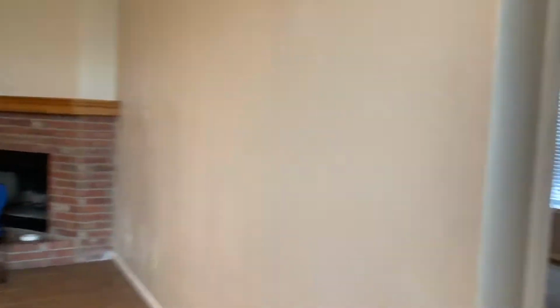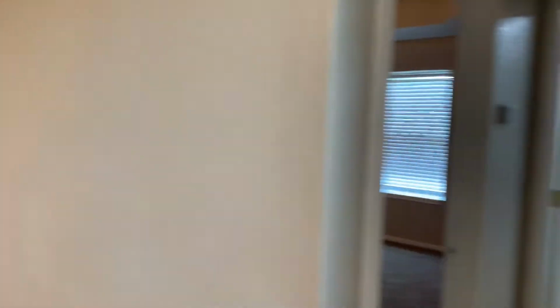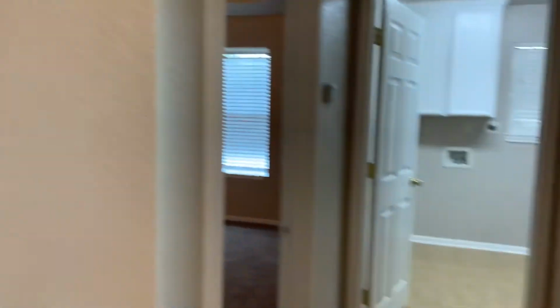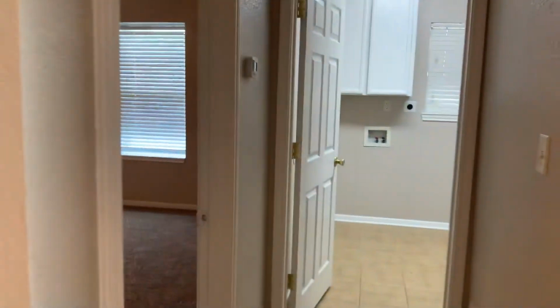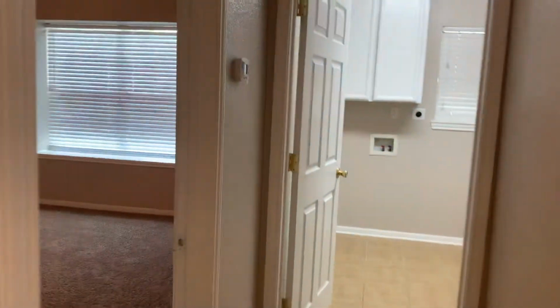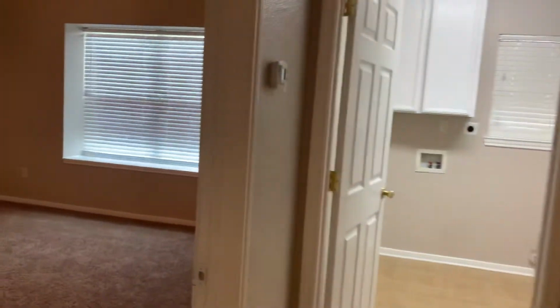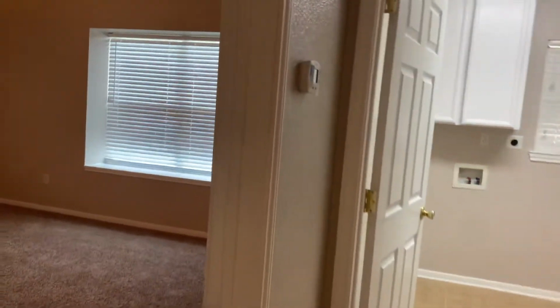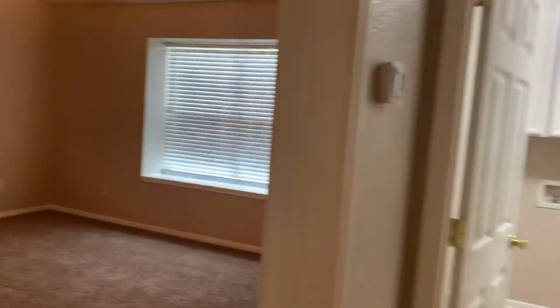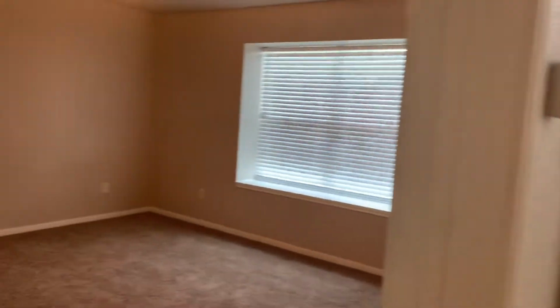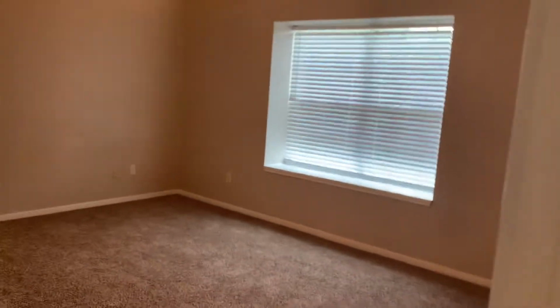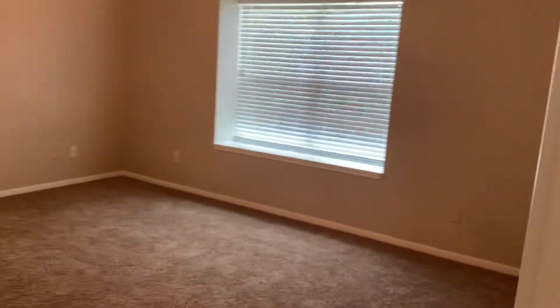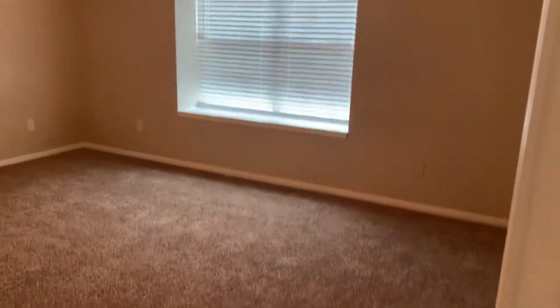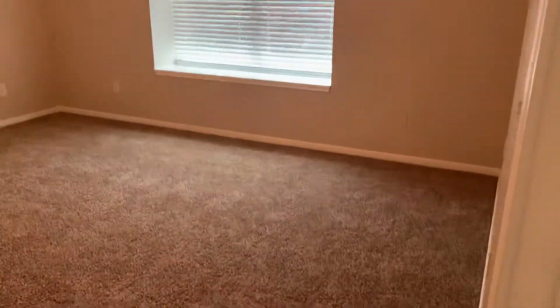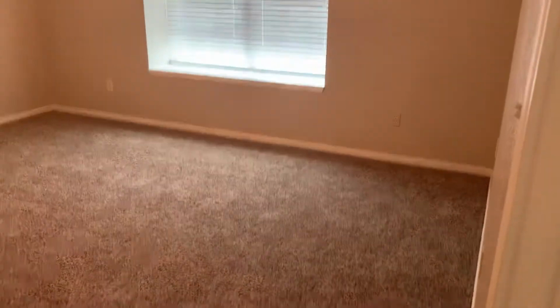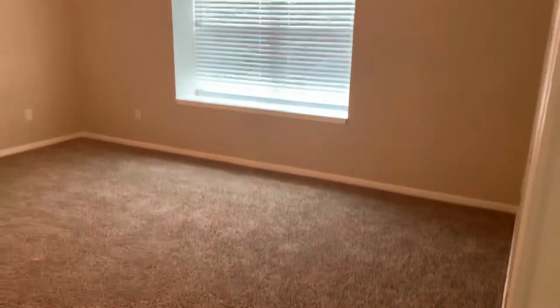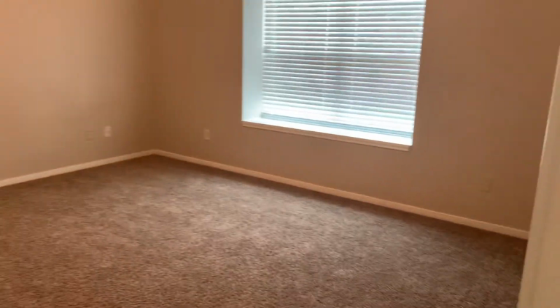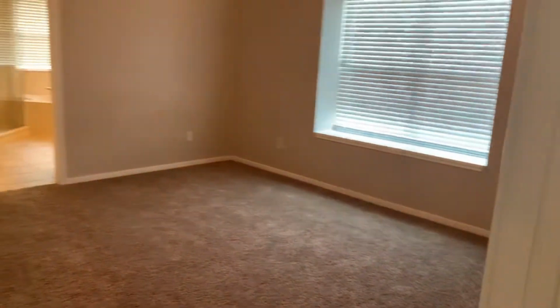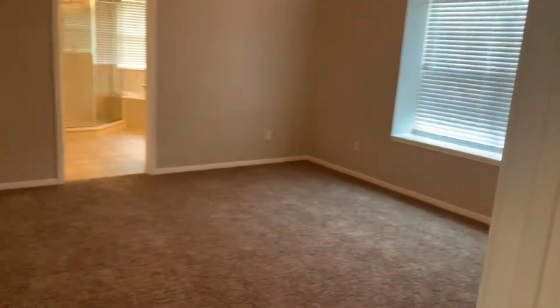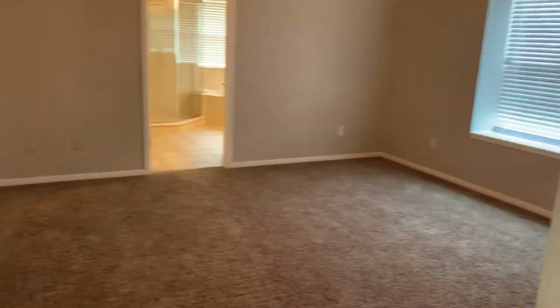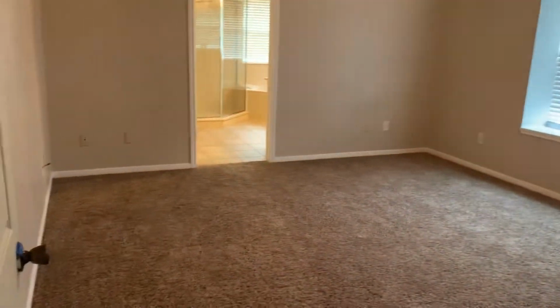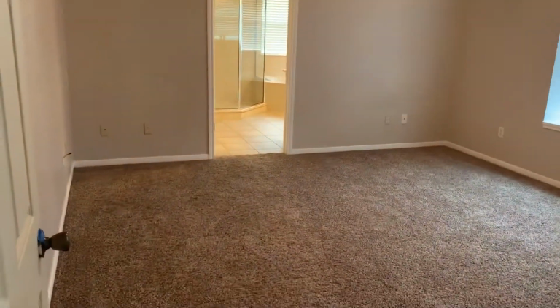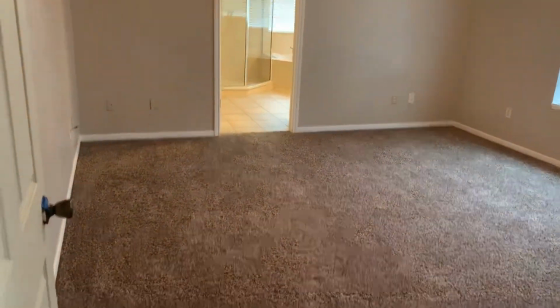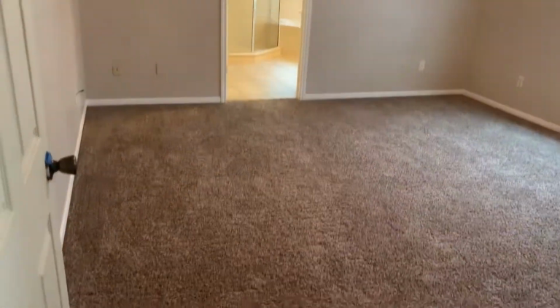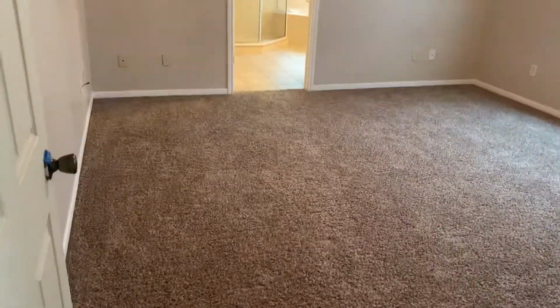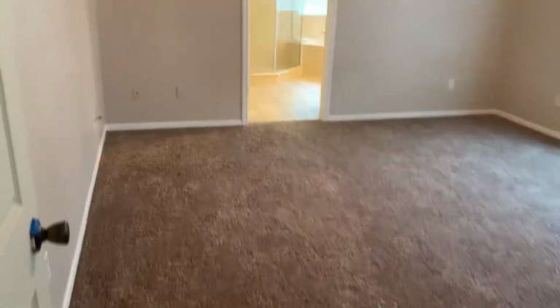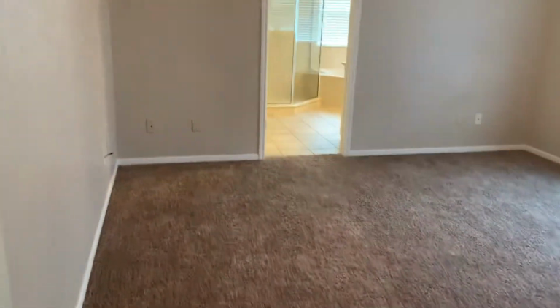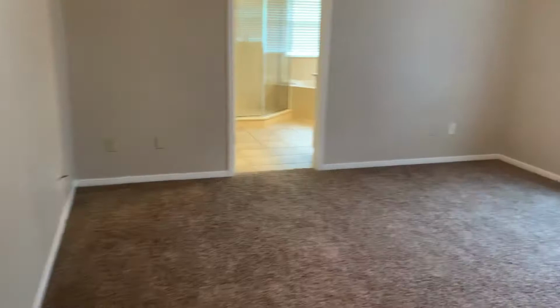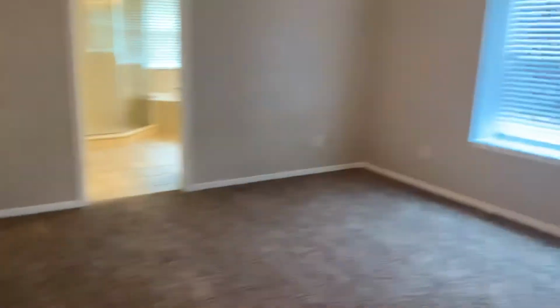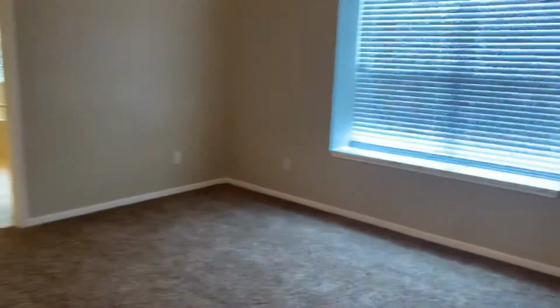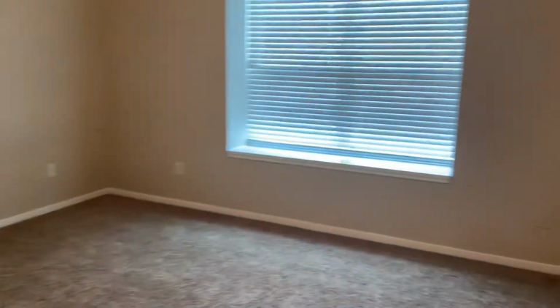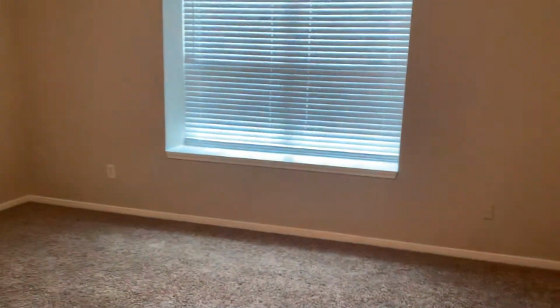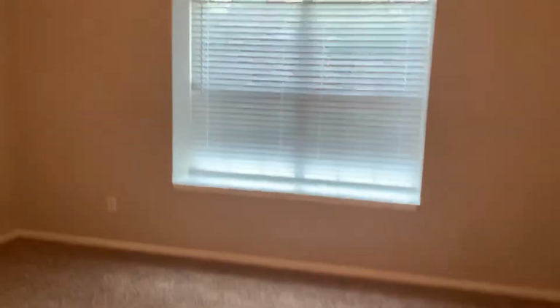To the right, we're going to have the master bedroom. Huge master bedroom — definitely can fit a king-size bed, nightstands, dressers, lots of space.